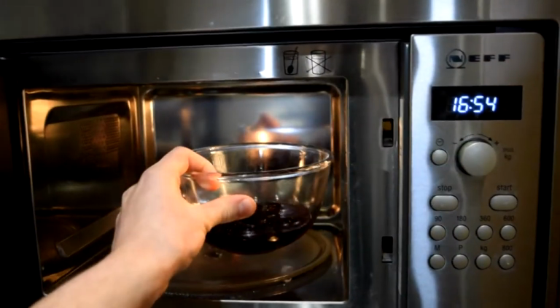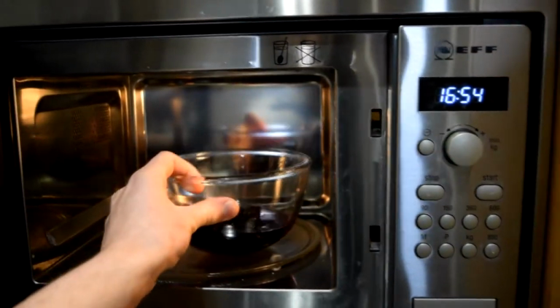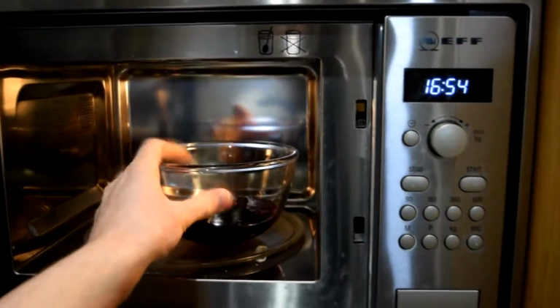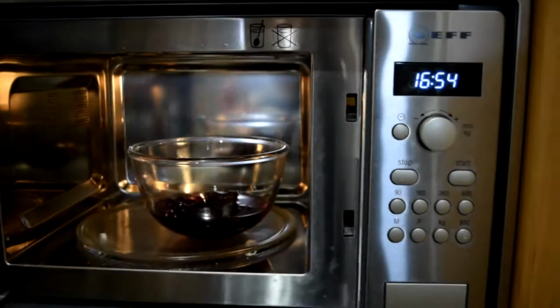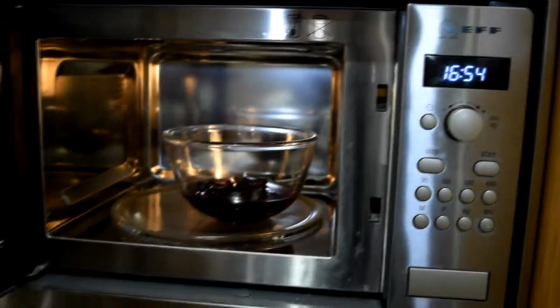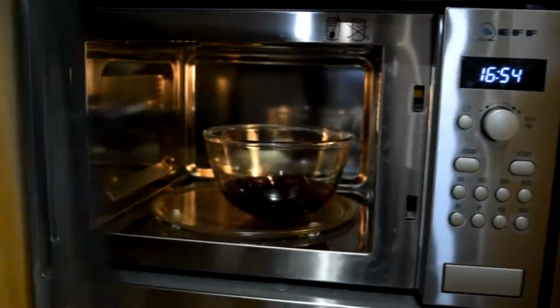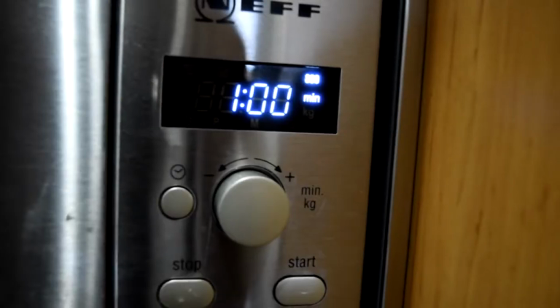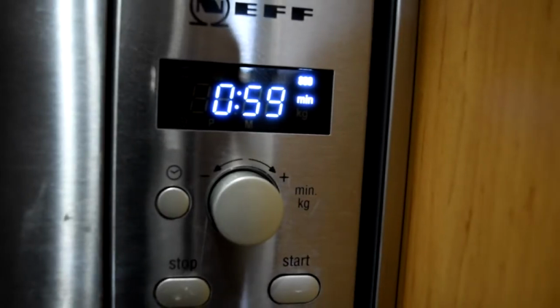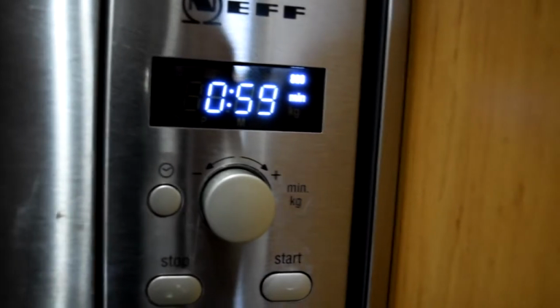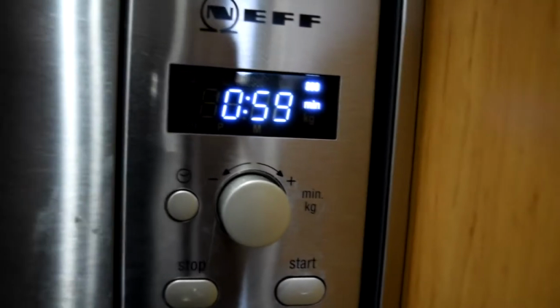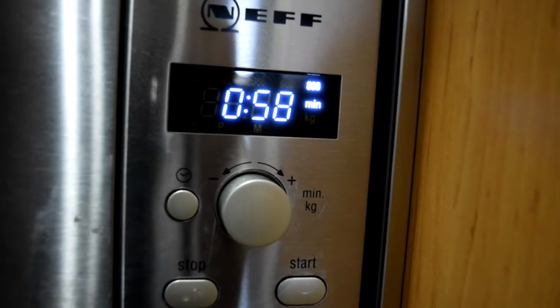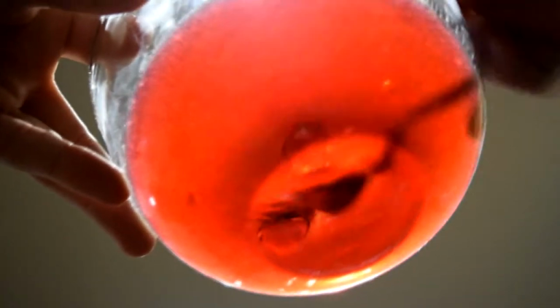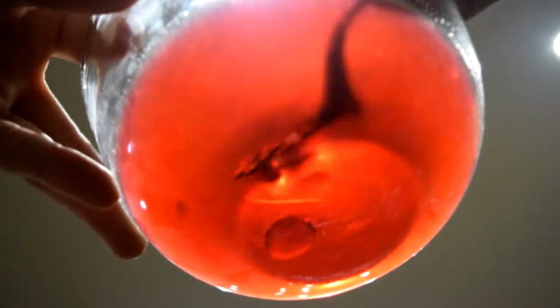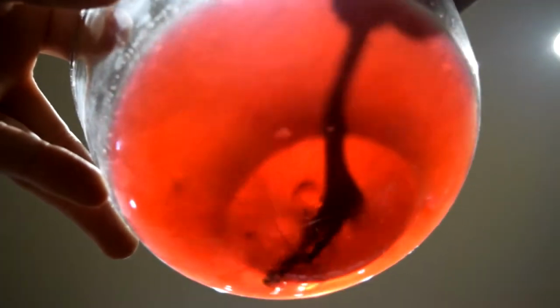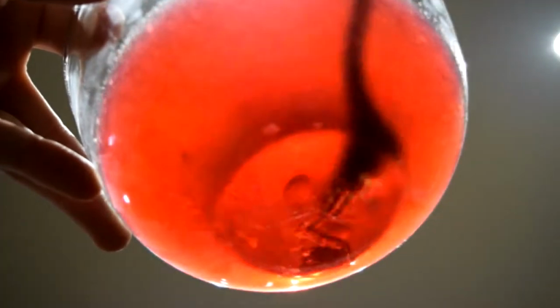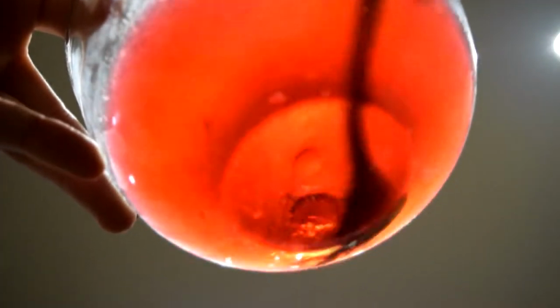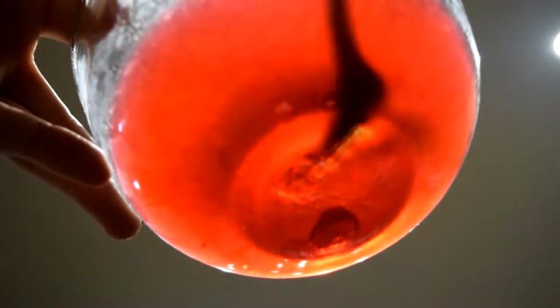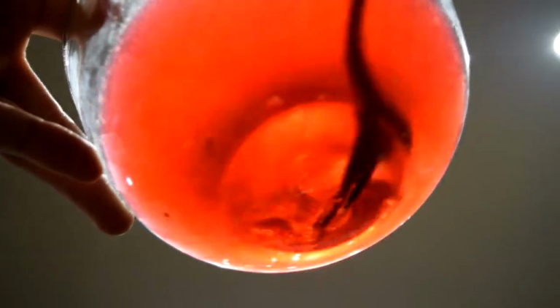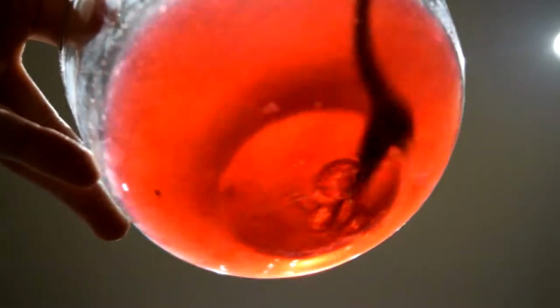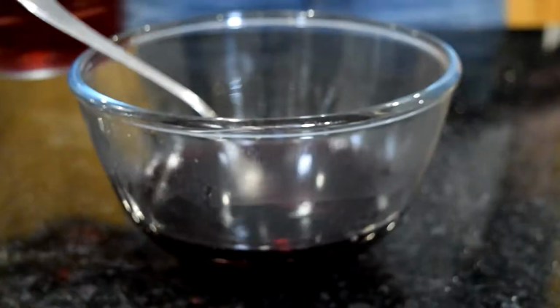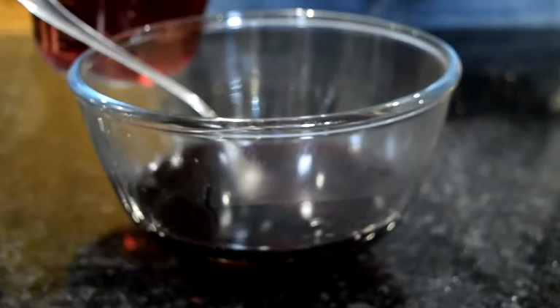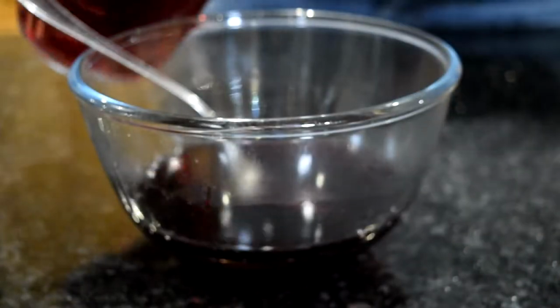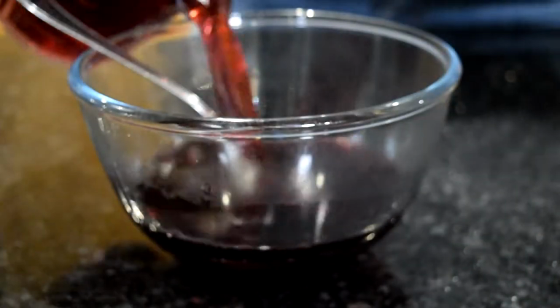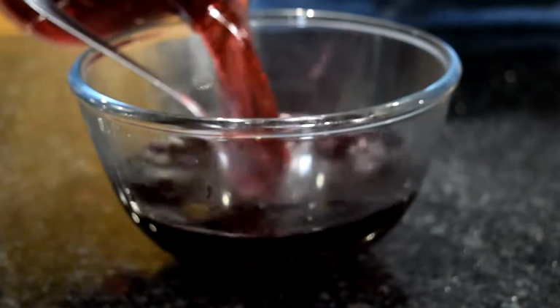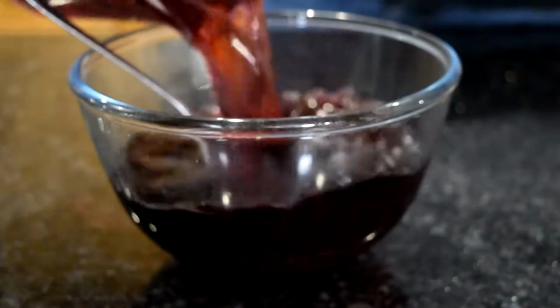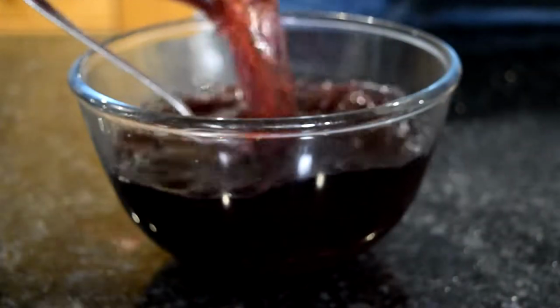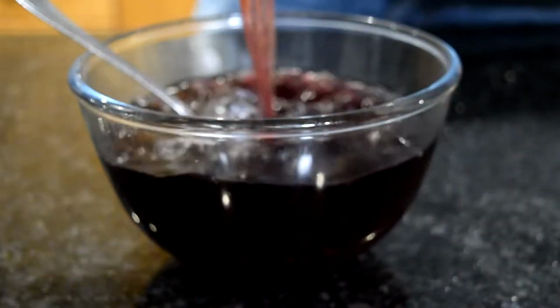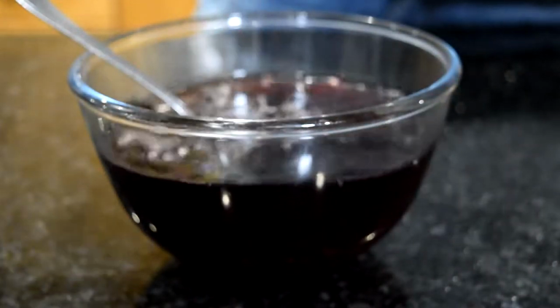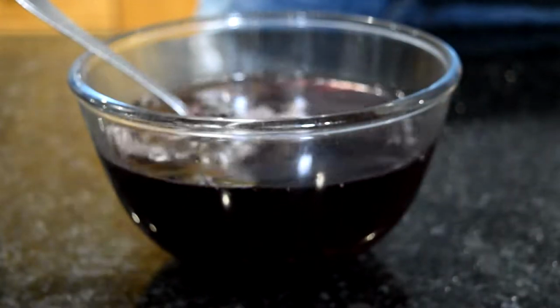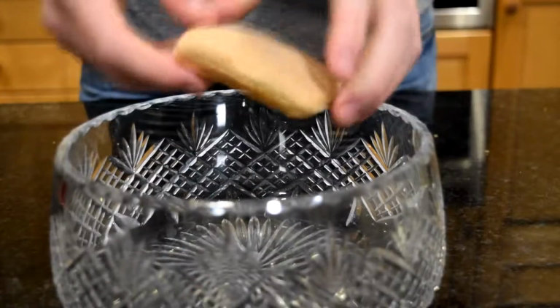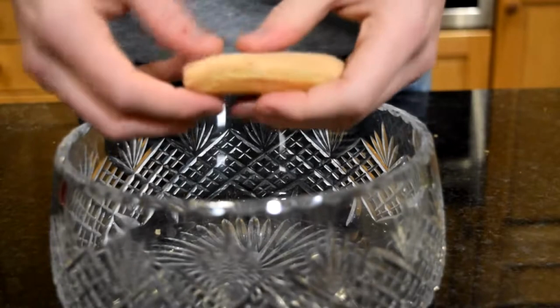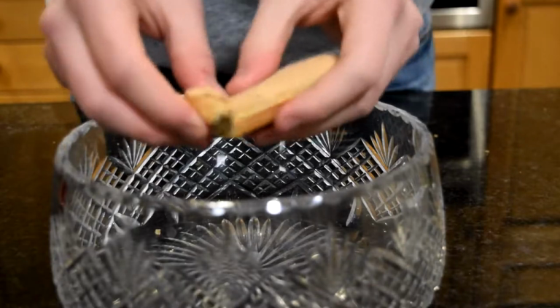A good way to test it is to hold it up to the light. If you can see any jelly pieces, you need to put it back into the microwave. If it's completely clear, you're good to go. Then I'm just going to add the rest of that cold water, which is going to mean it cools down so much faster.